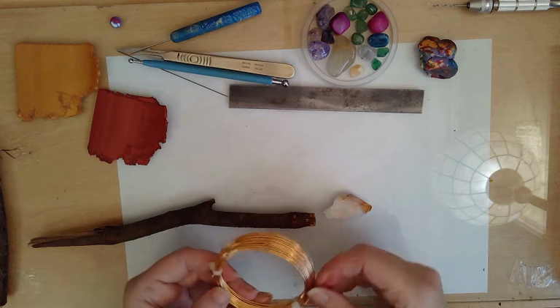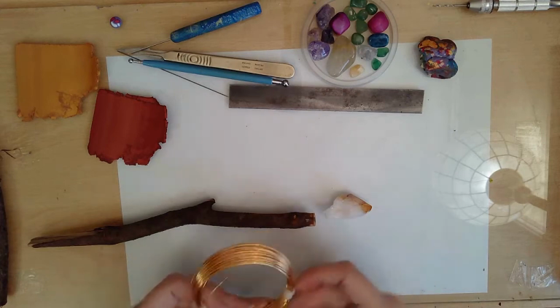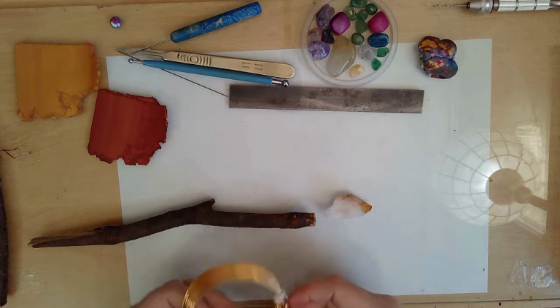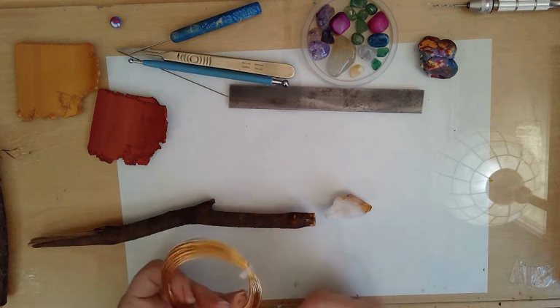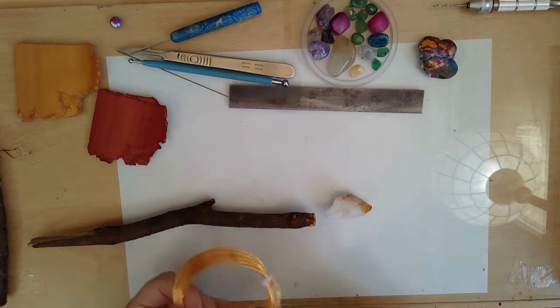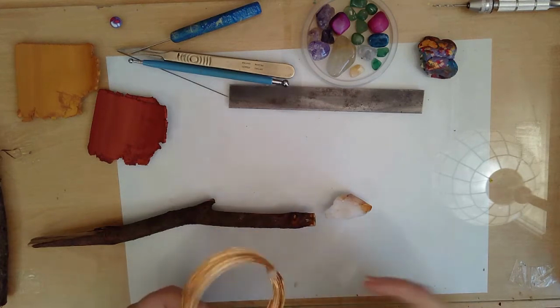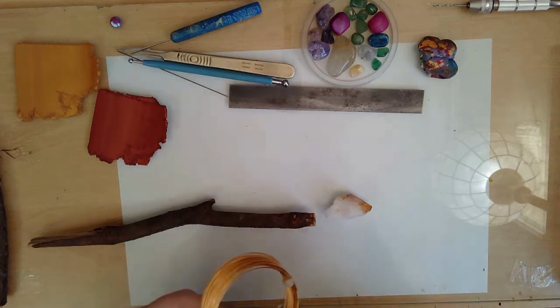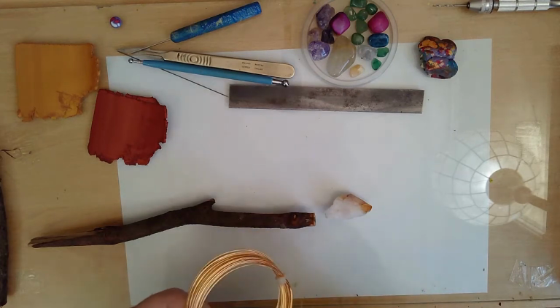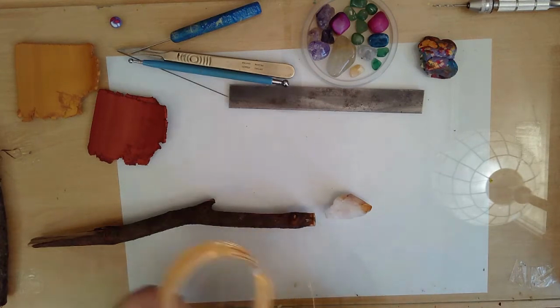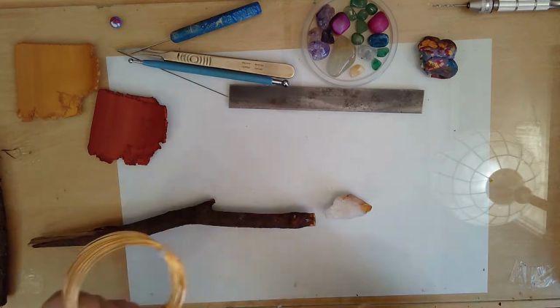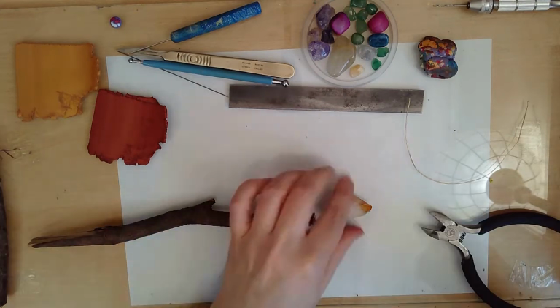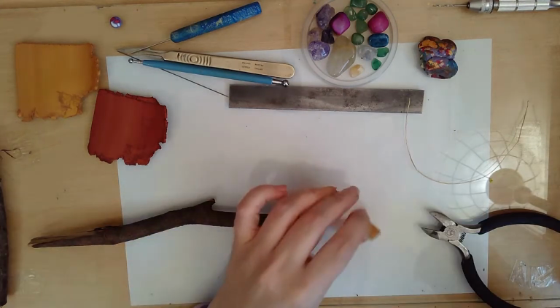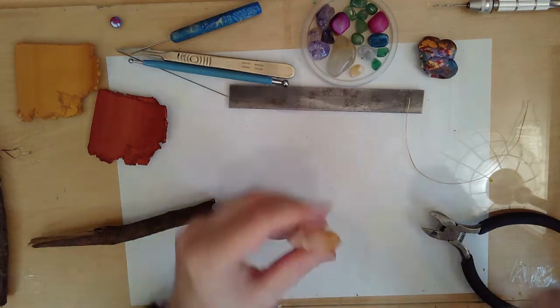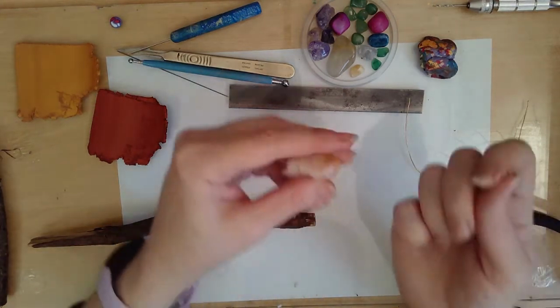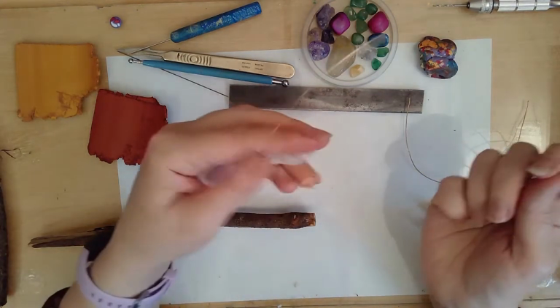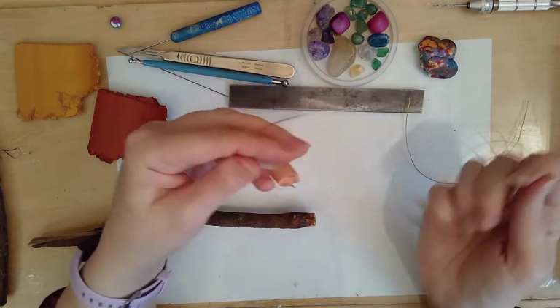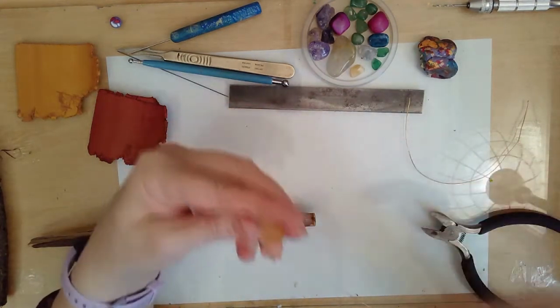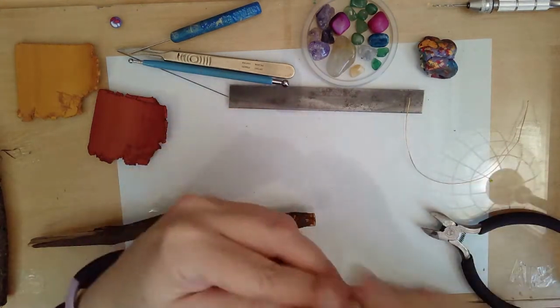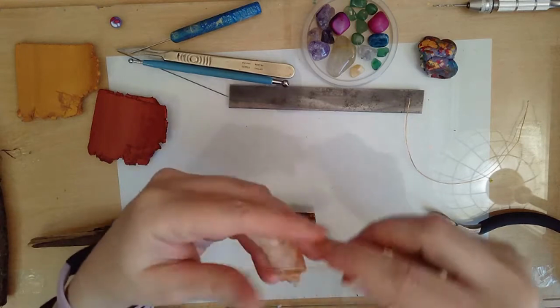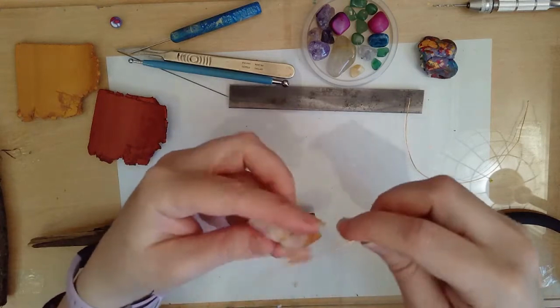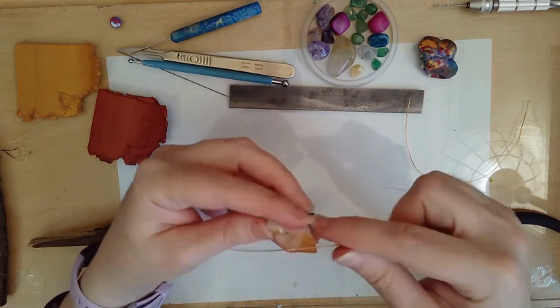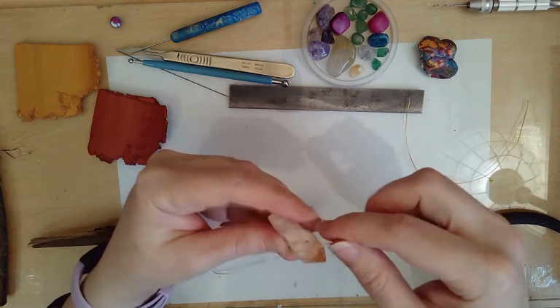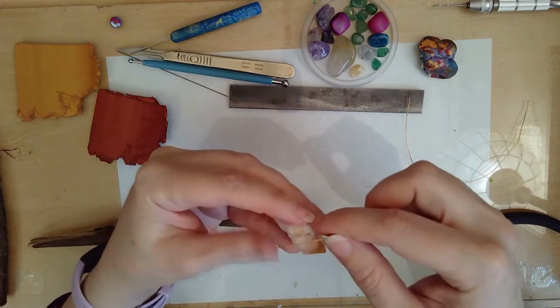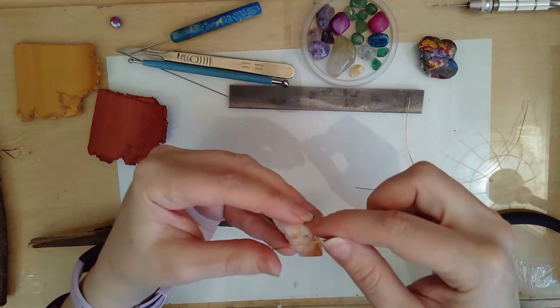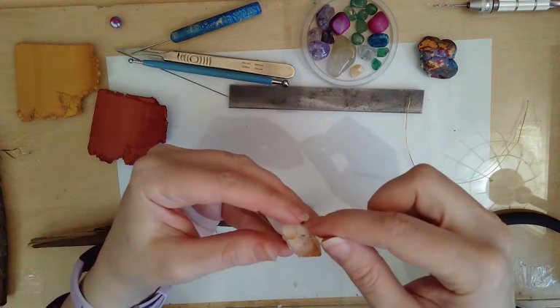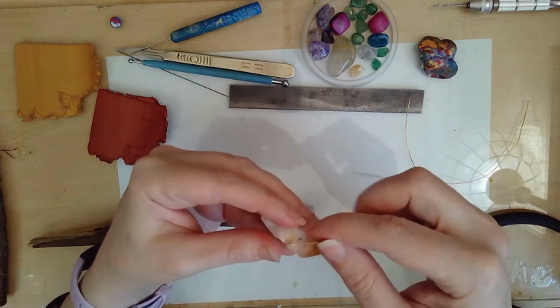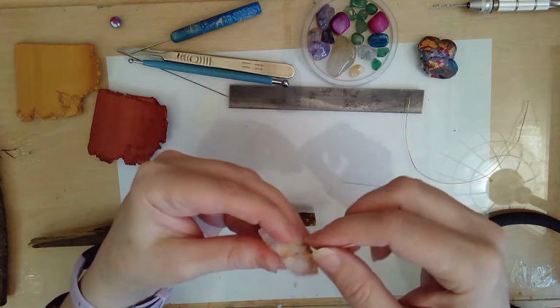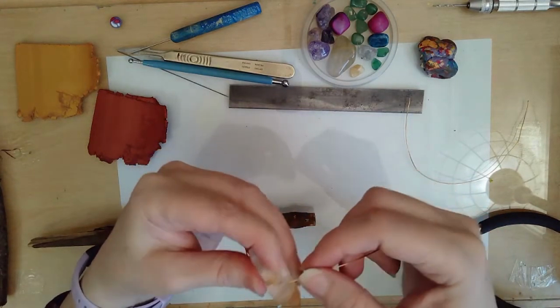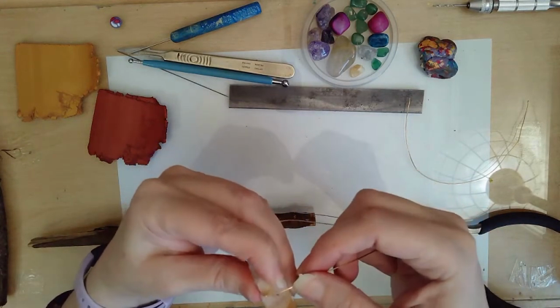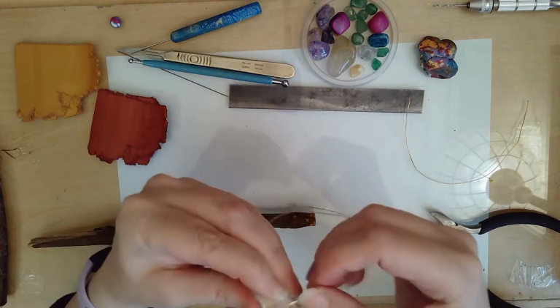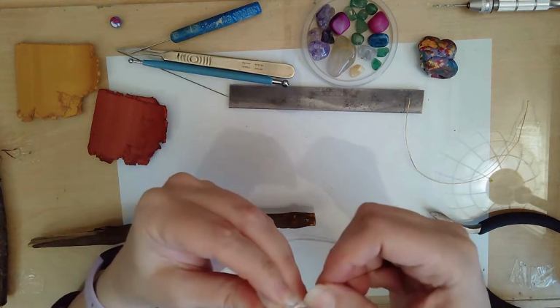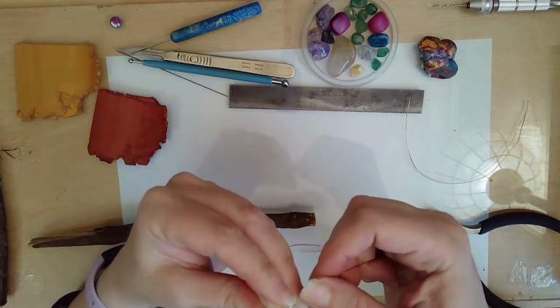Then I took a piece of gold covered copper wire, just the length of this, which I wrapped around the crystal point.